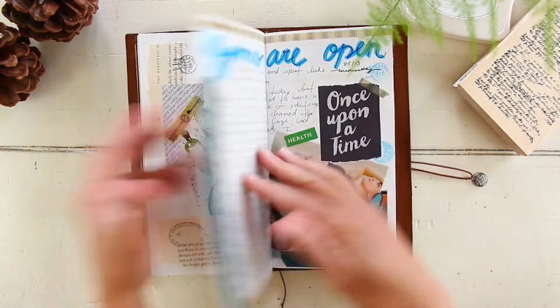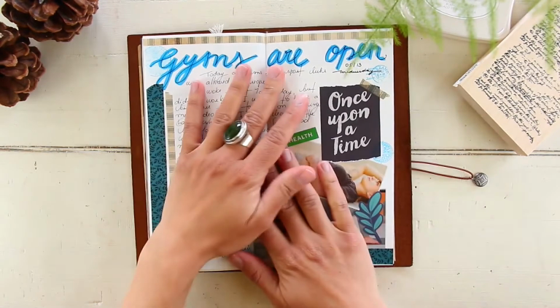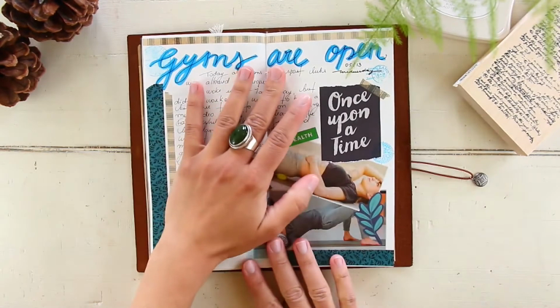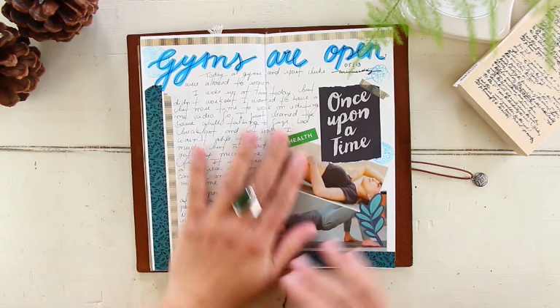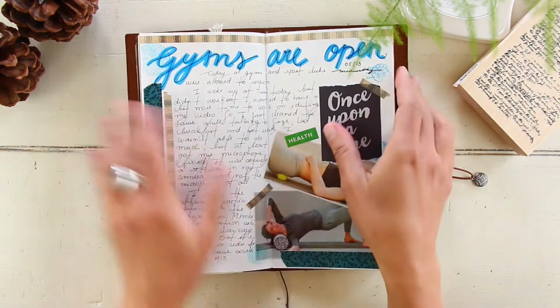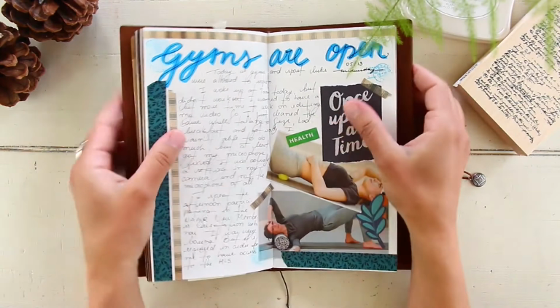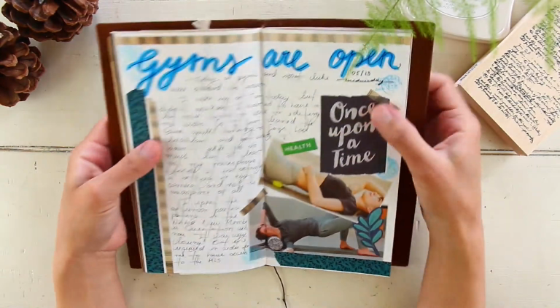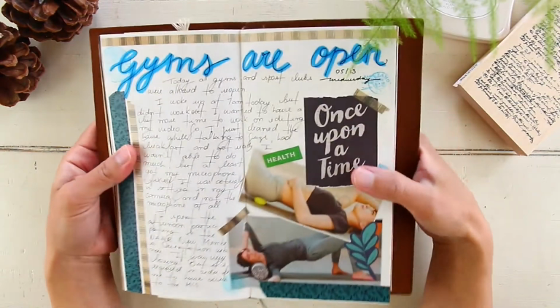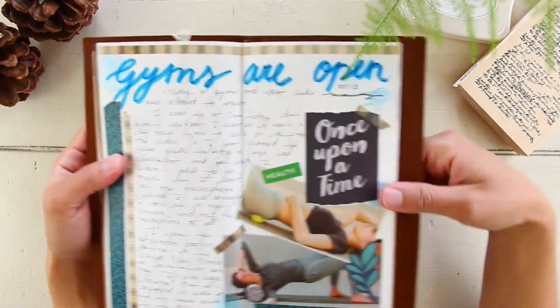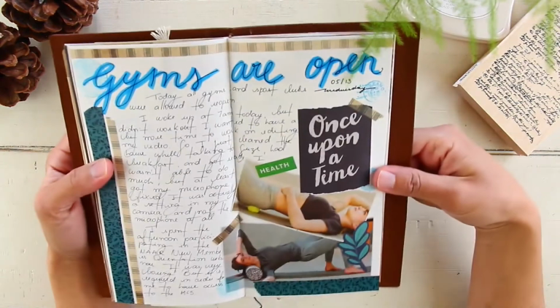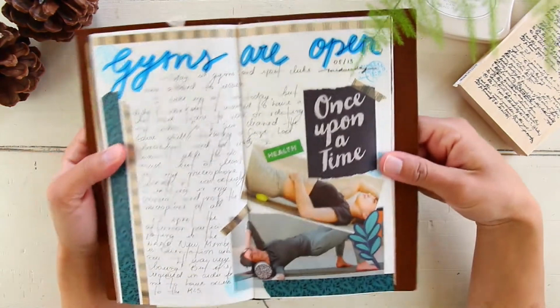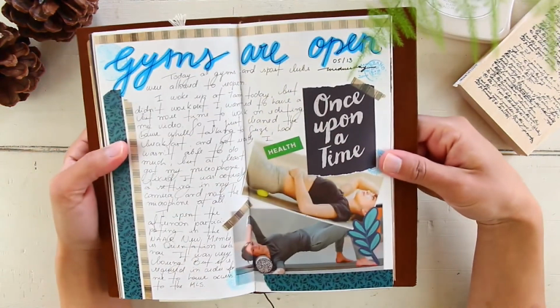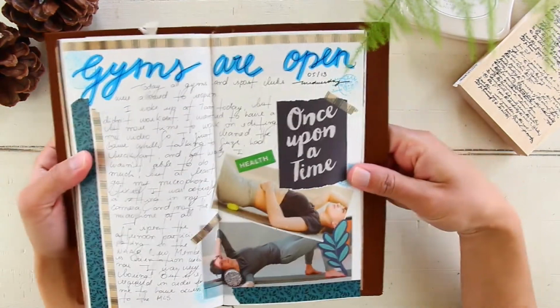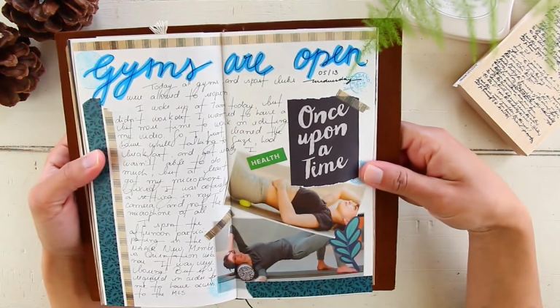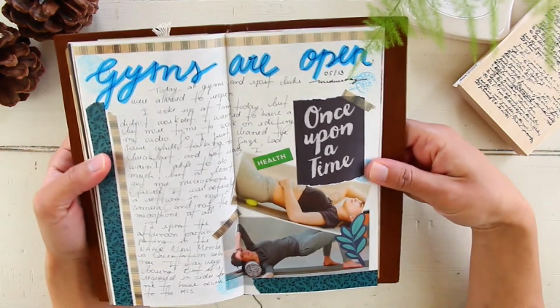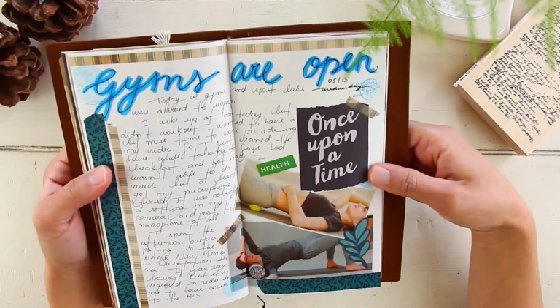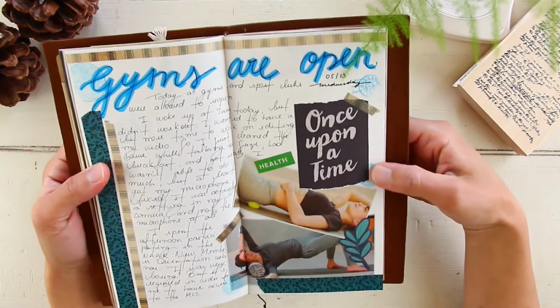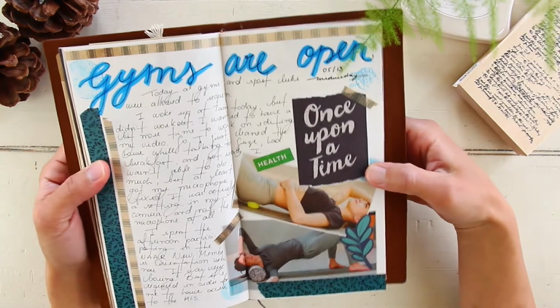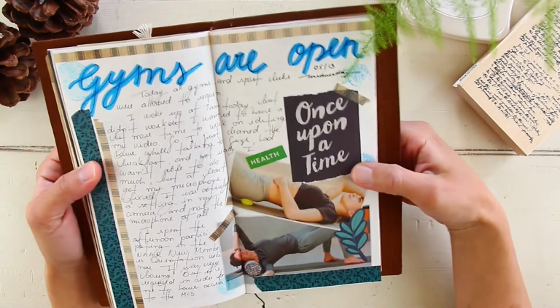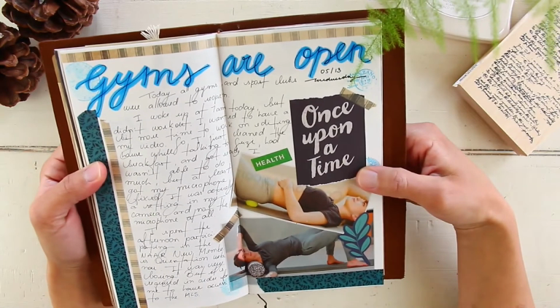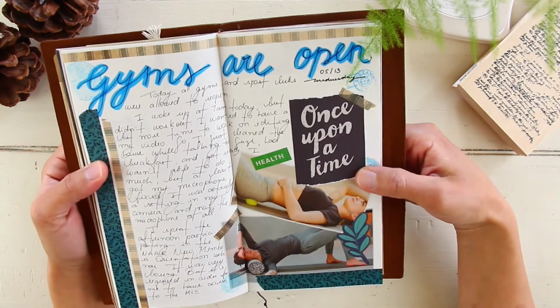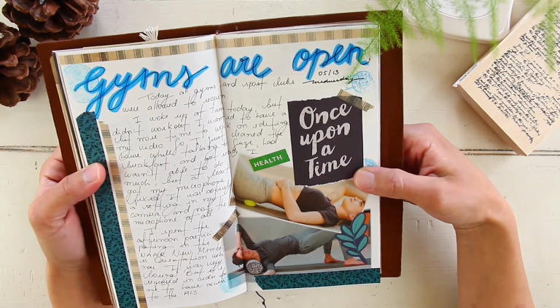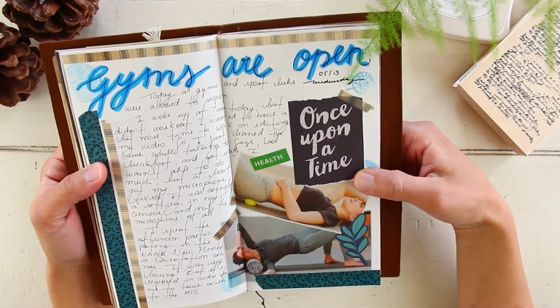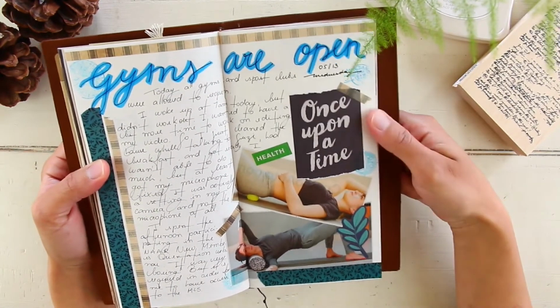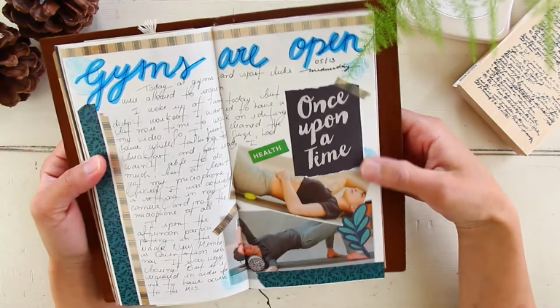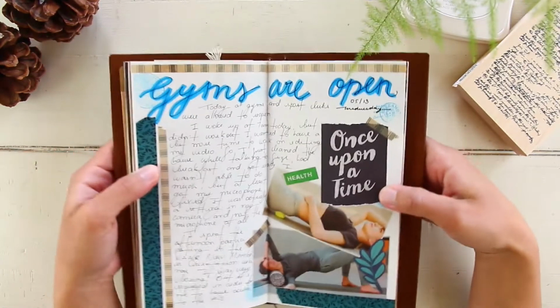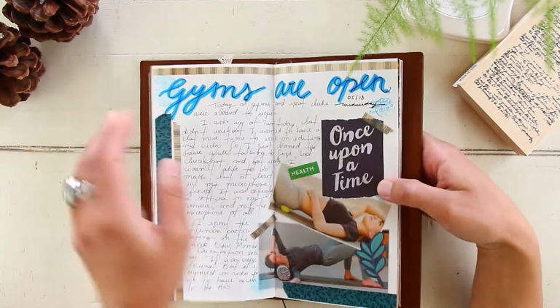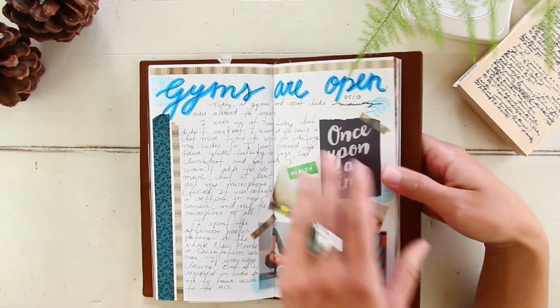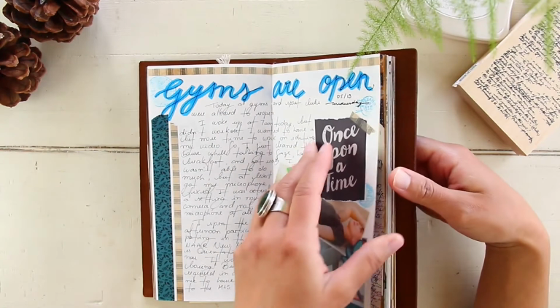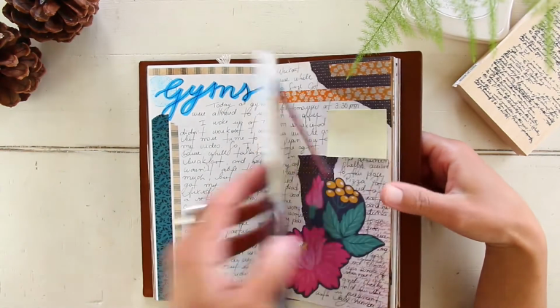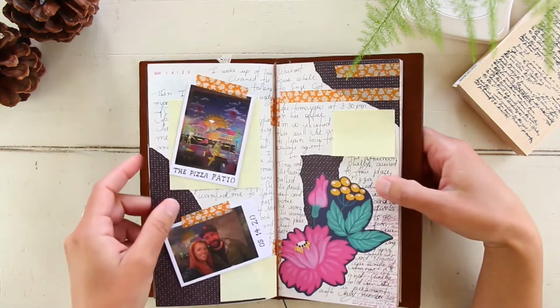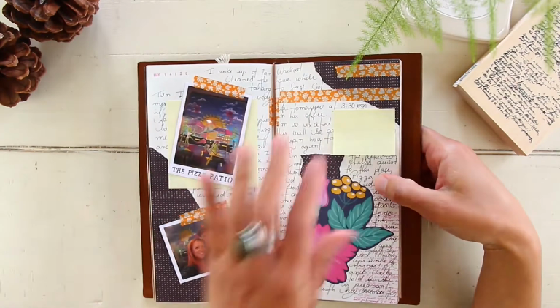May 13th — I wanted to document that this was the day gyms were allowed to open in my state. That's pretty much it, nothing crazy.